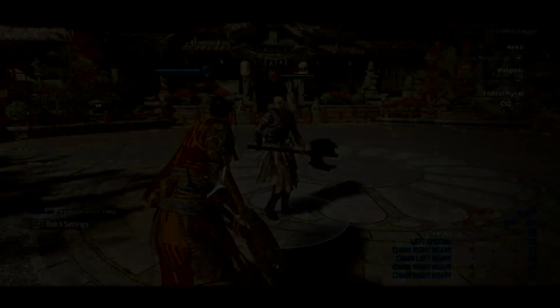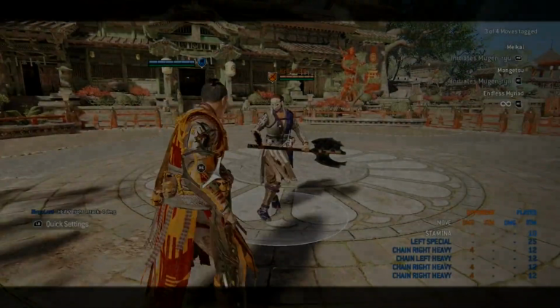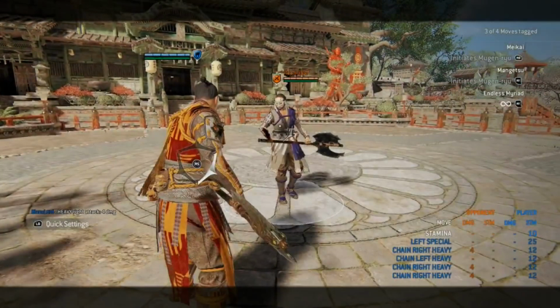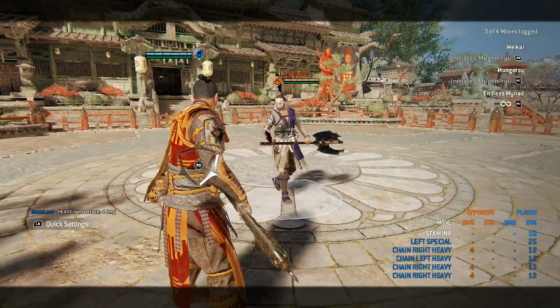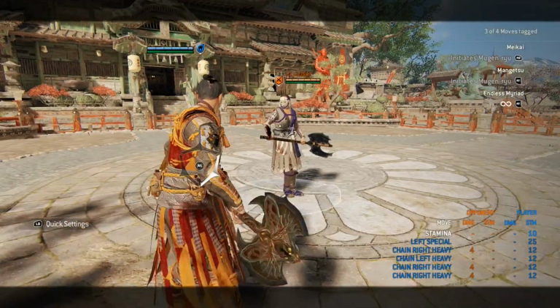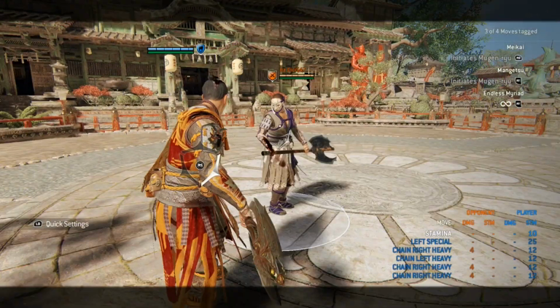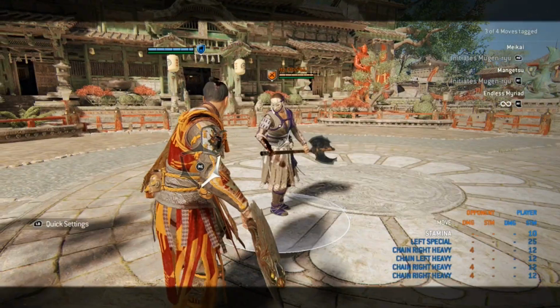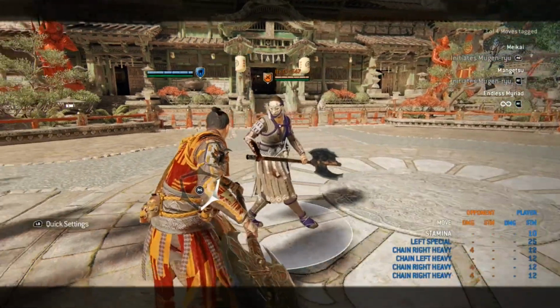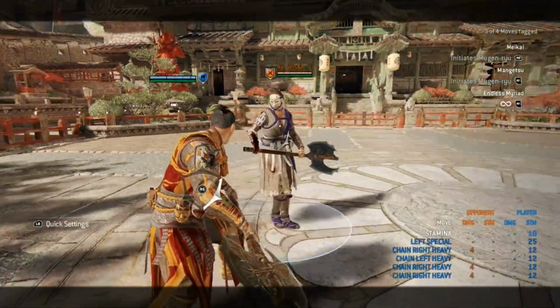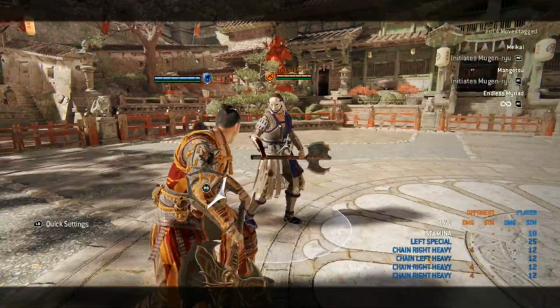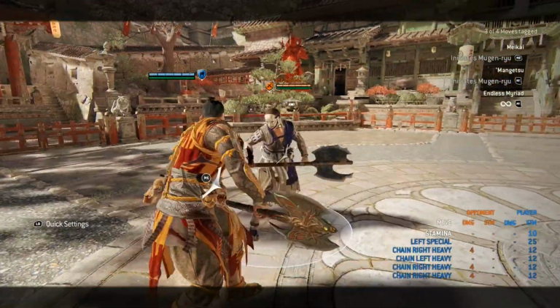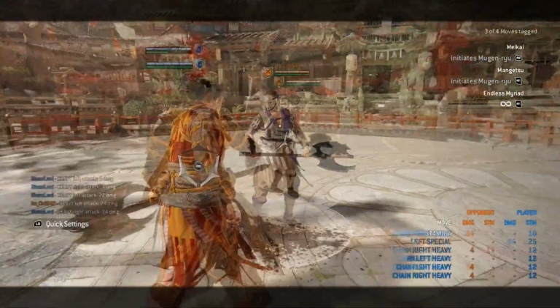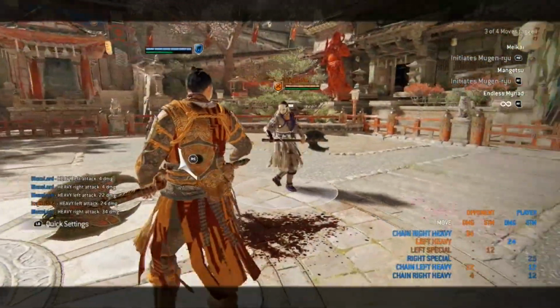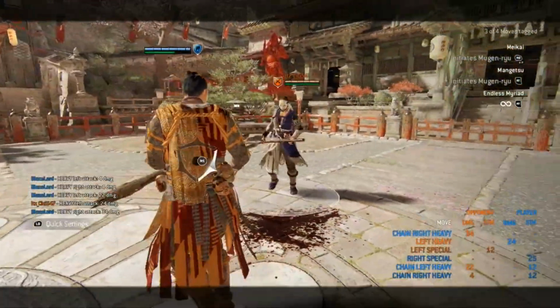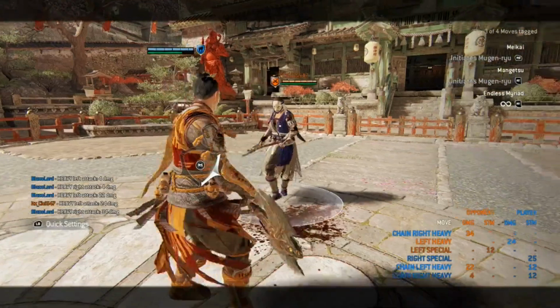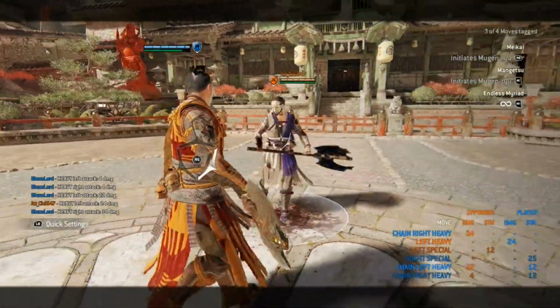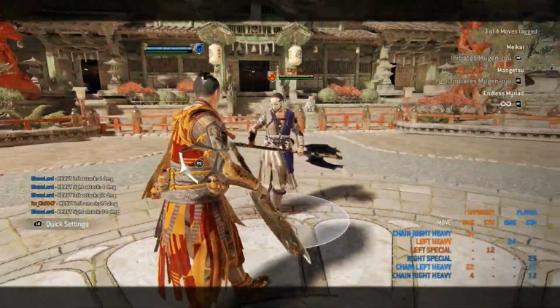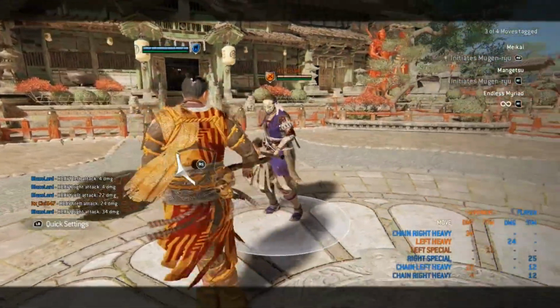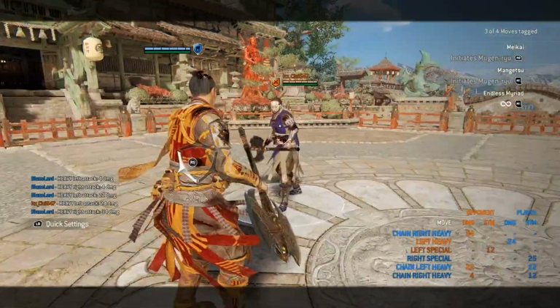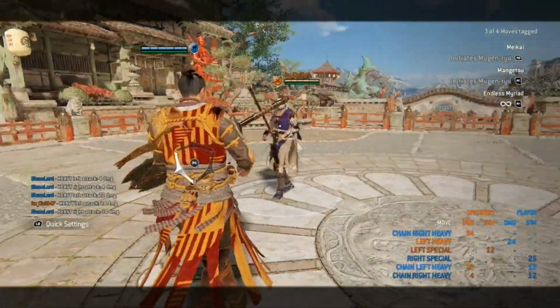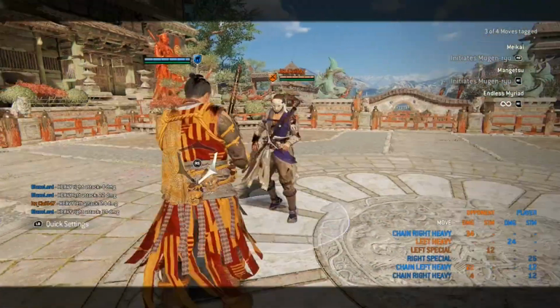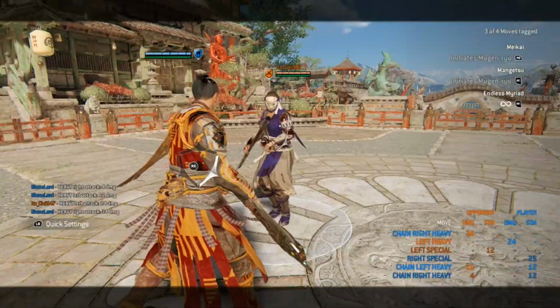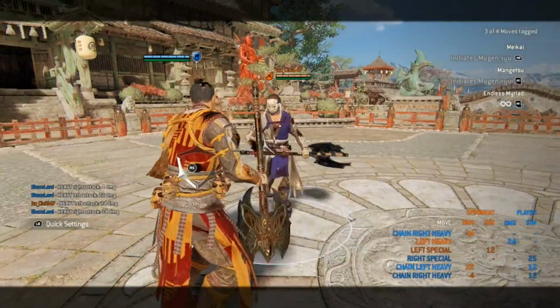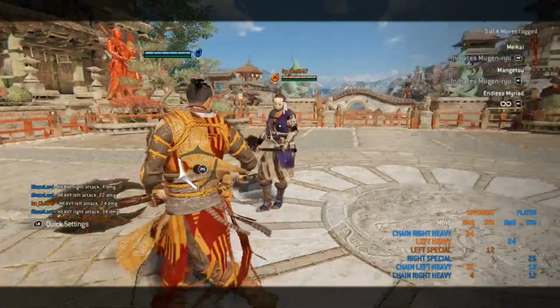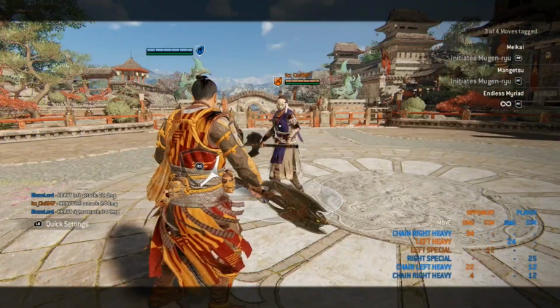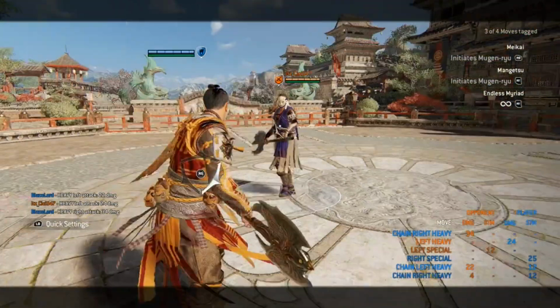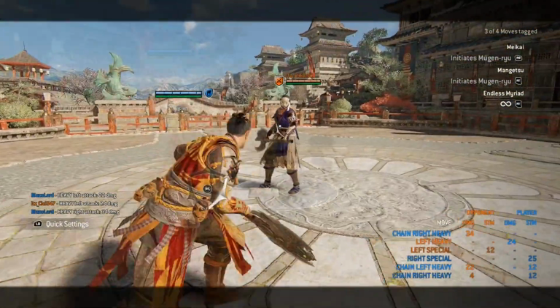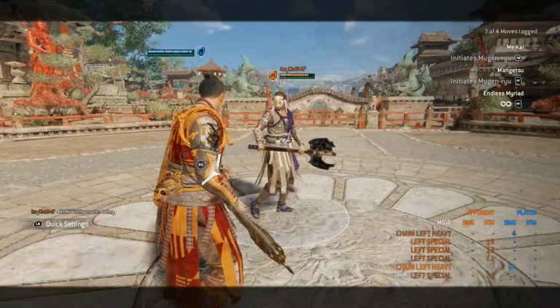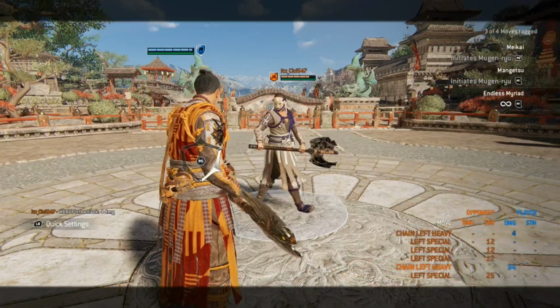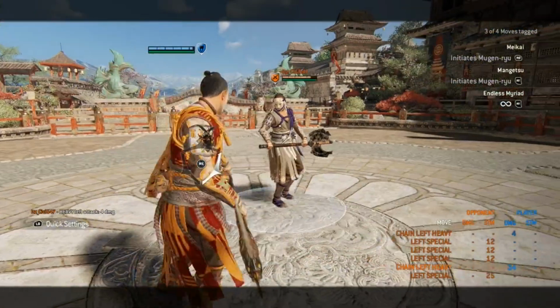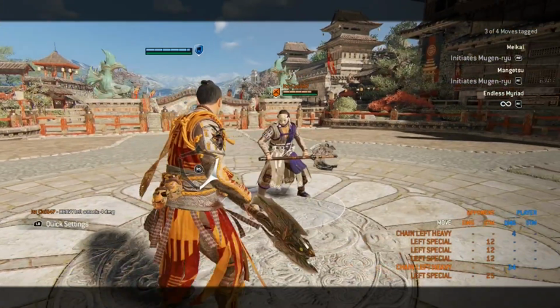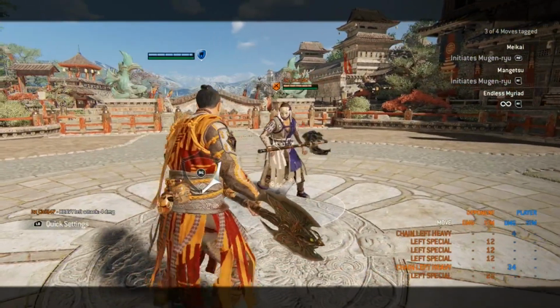Hey everyone, welcome back to another For Honor Tips and Tricks video. This time I'll be showcasing tips on Hitokiri. Whilst quite a slow and immobile character, he packs quite a punch and is hard to shut down once he is in his chains and mixups.